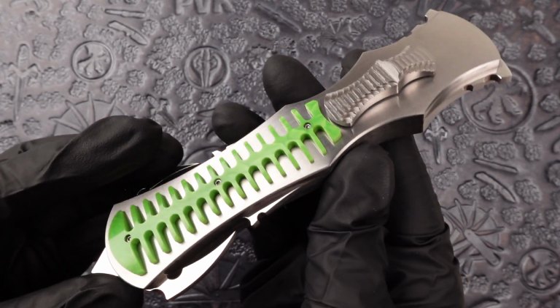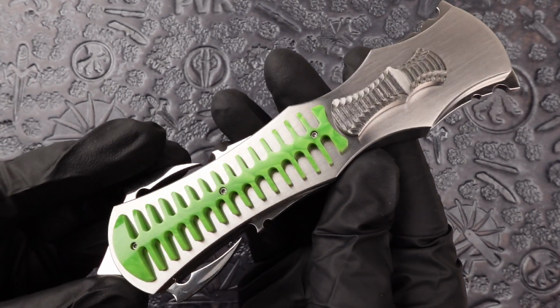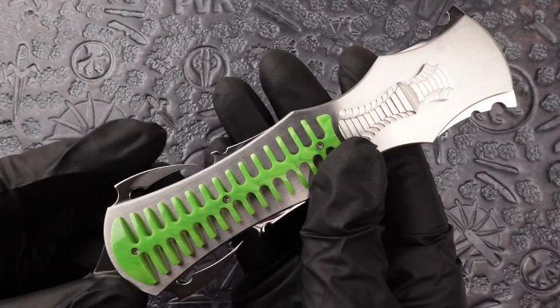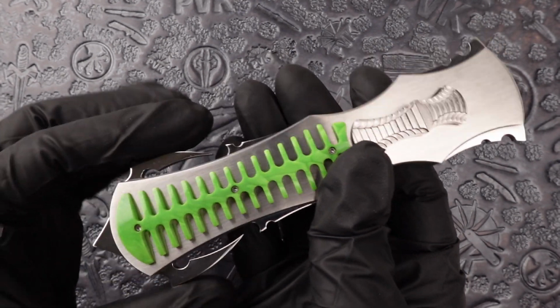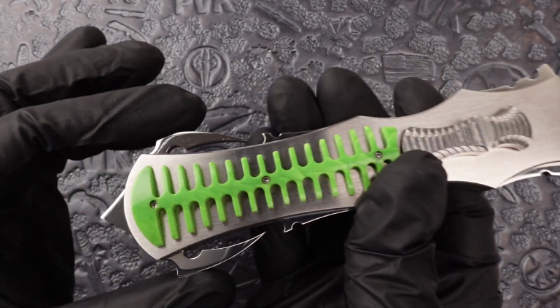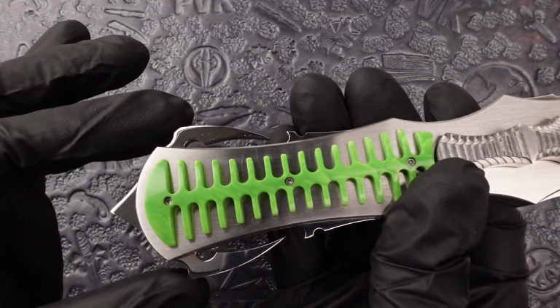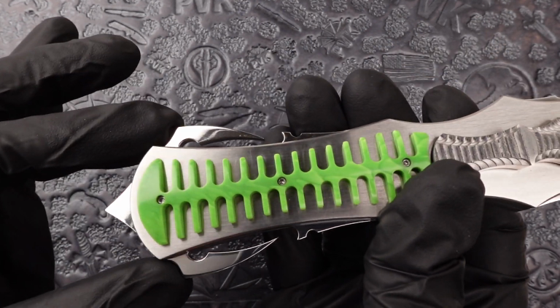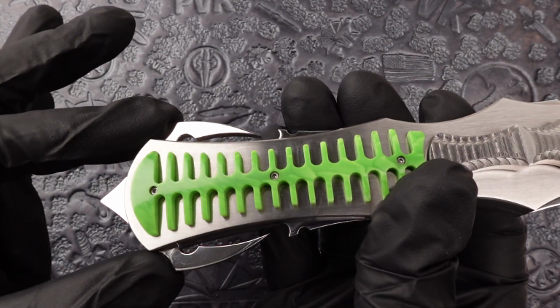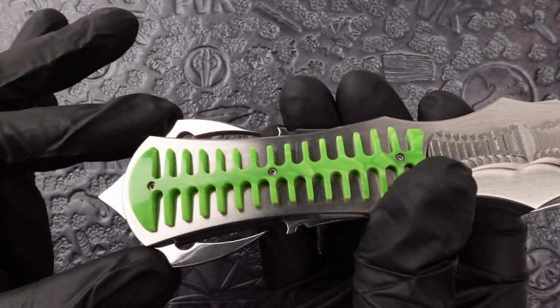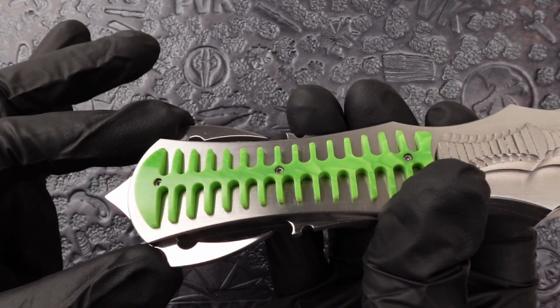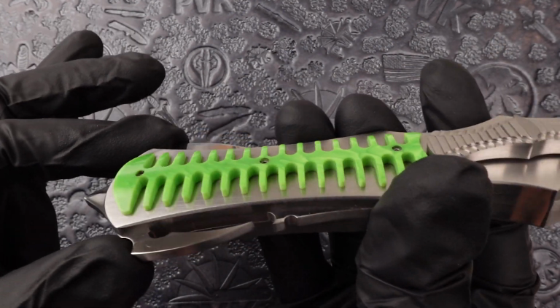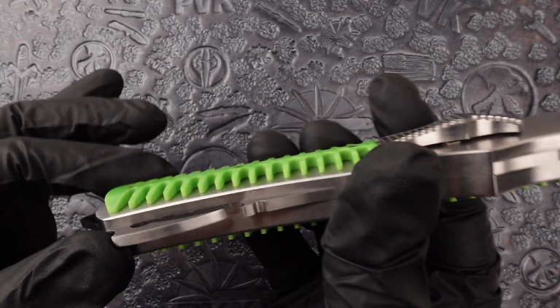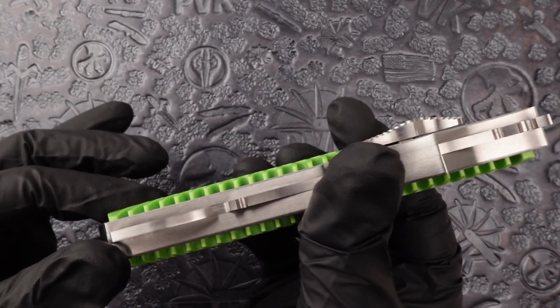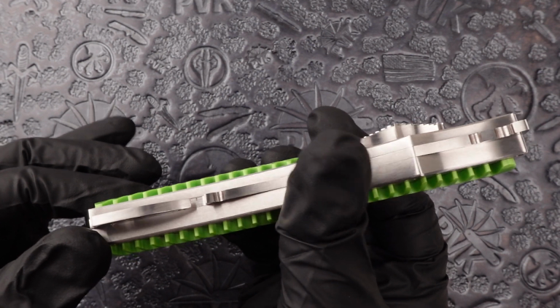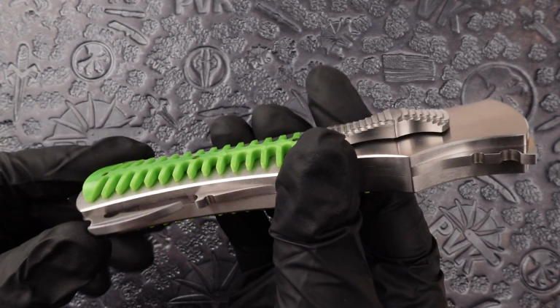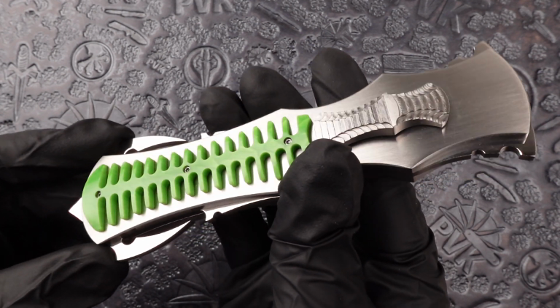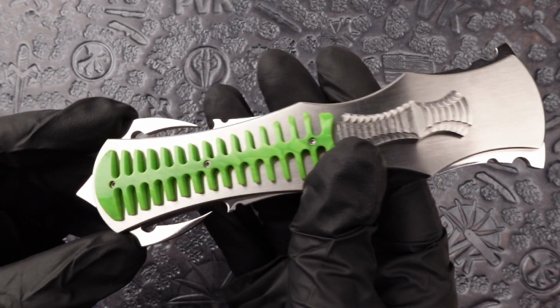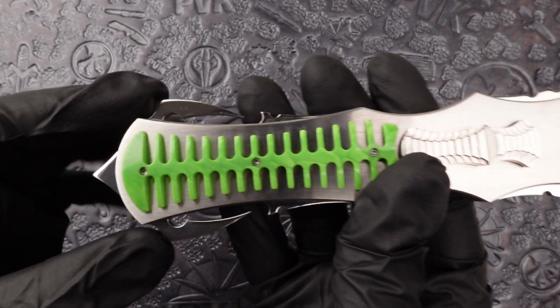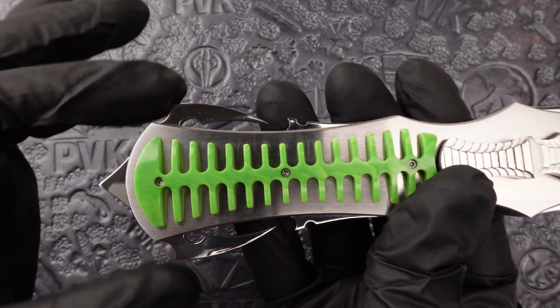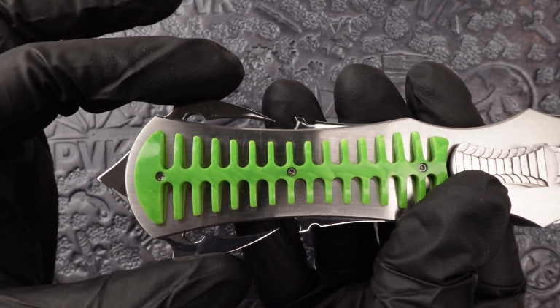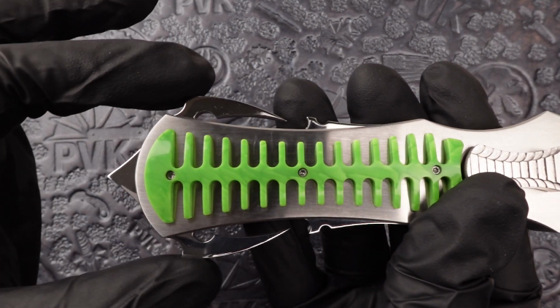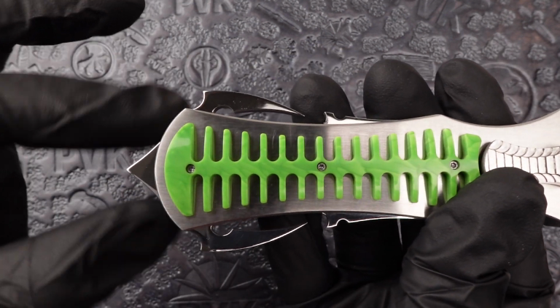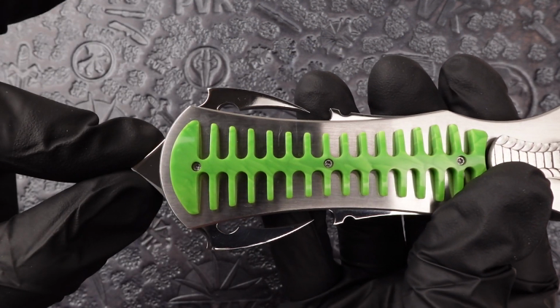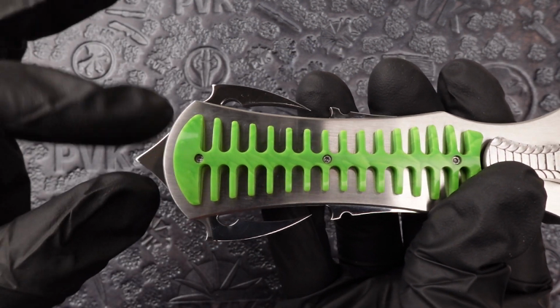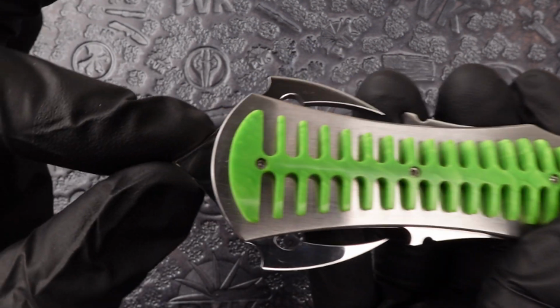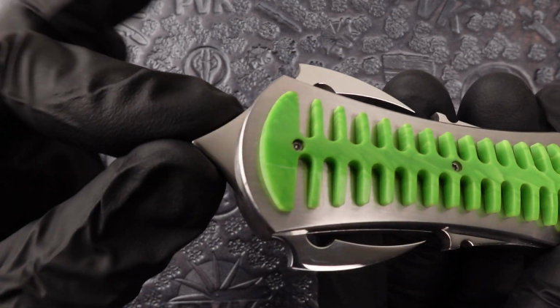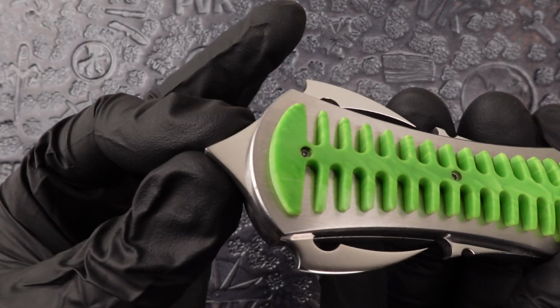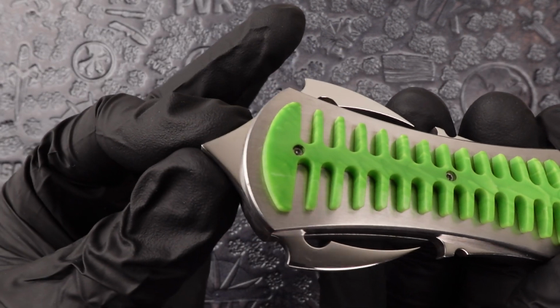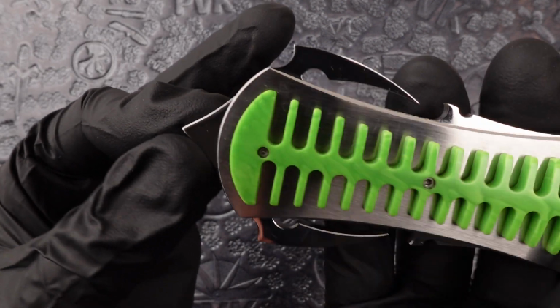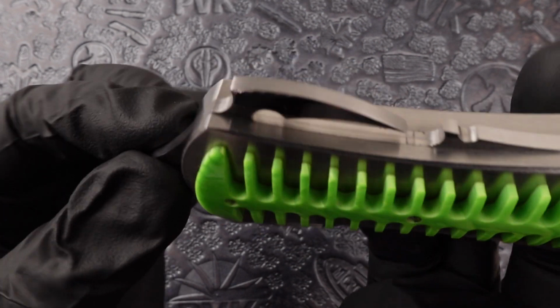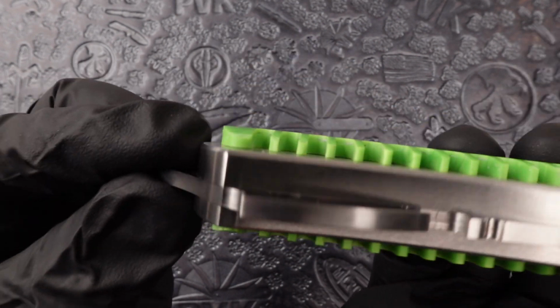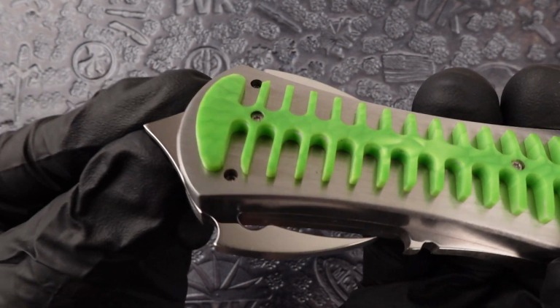The siding is 416 stainless steel as well, in a unique Sickle finish, ending in a Skull Breaker out the back end of the knife.